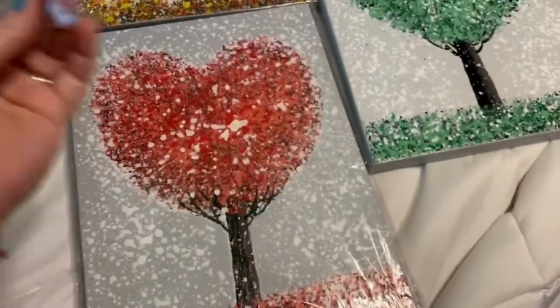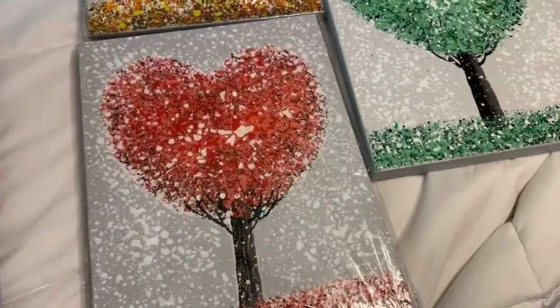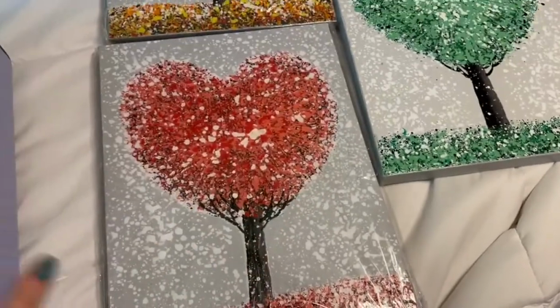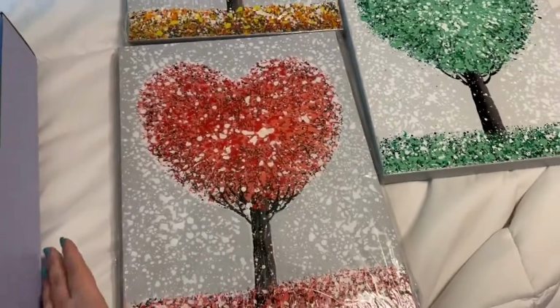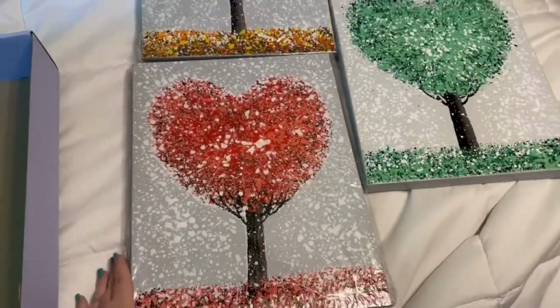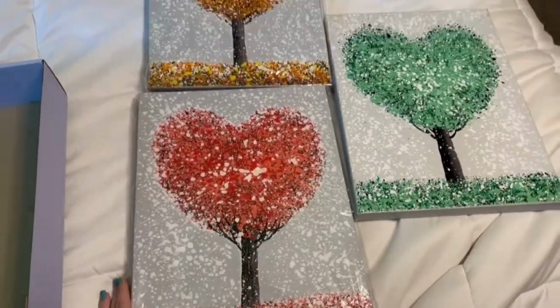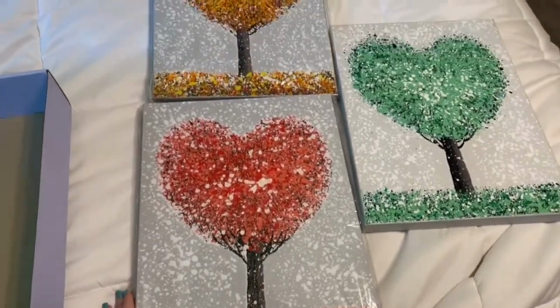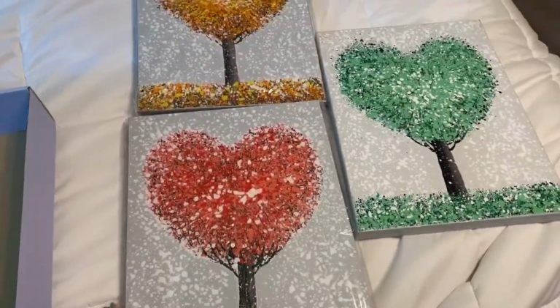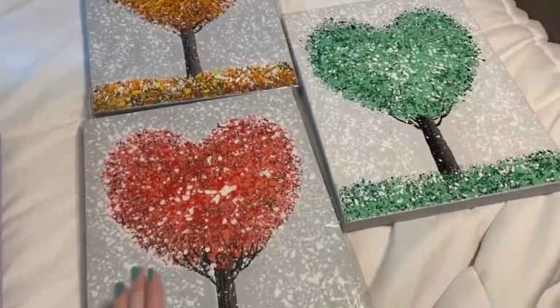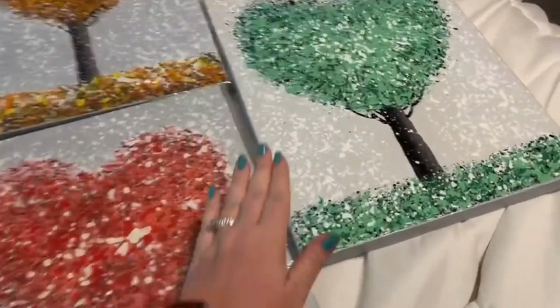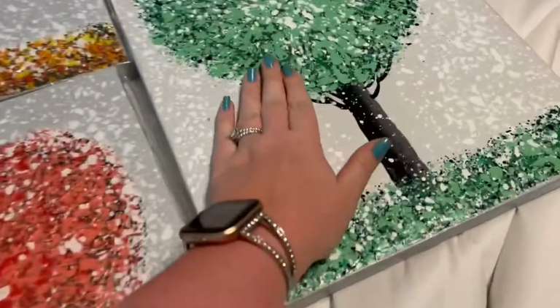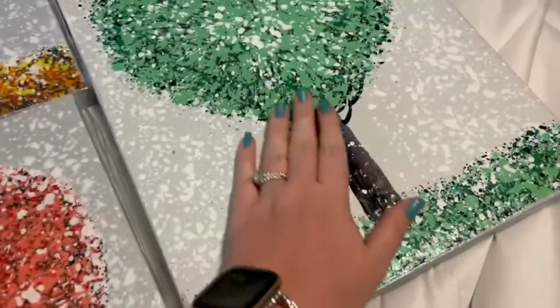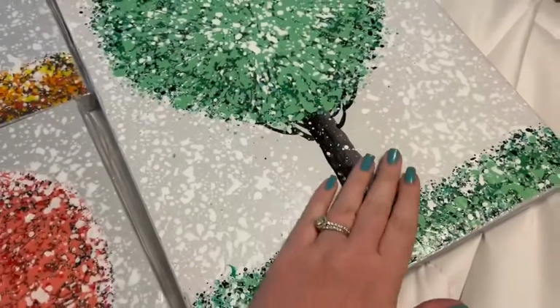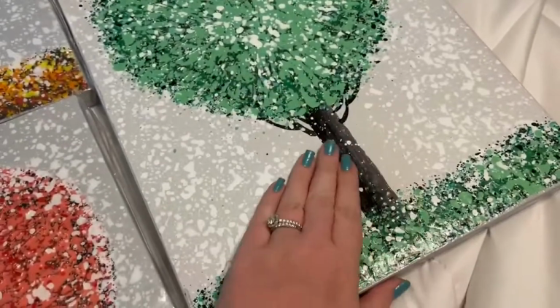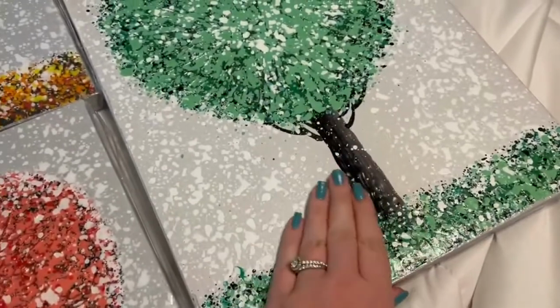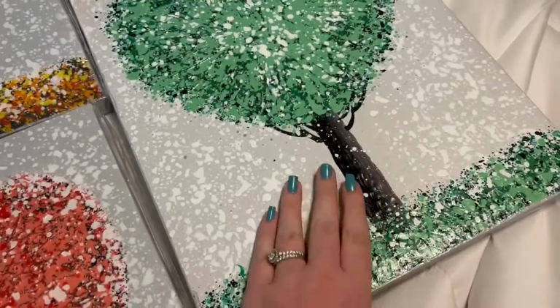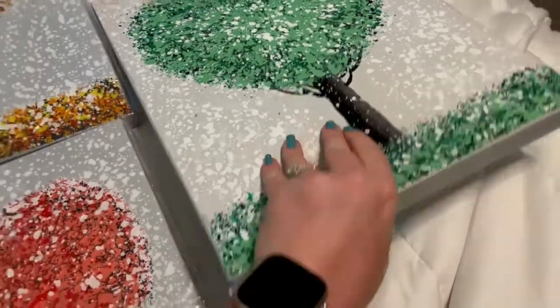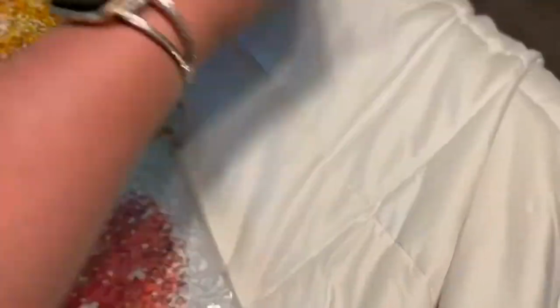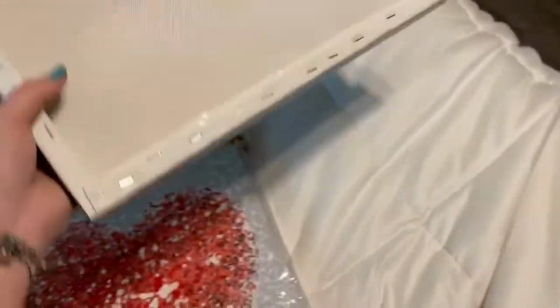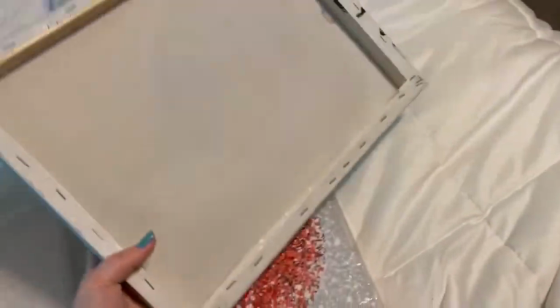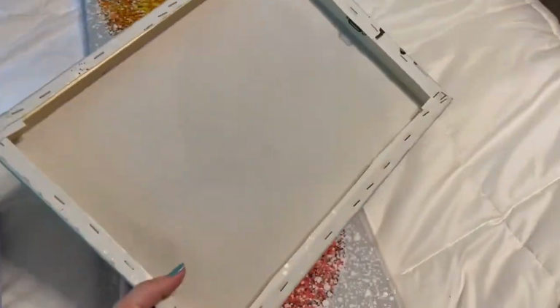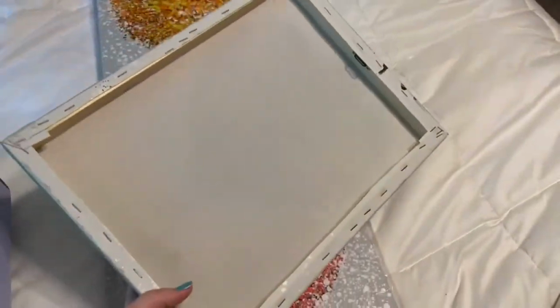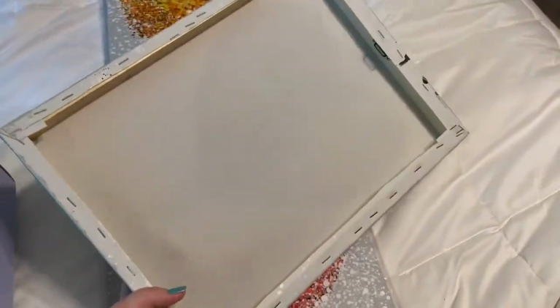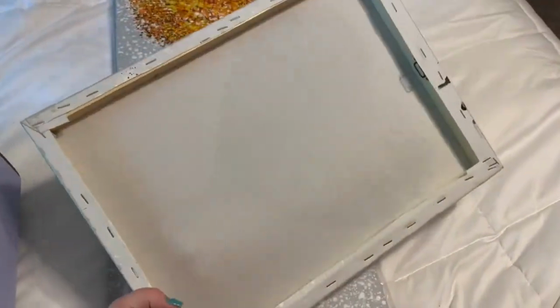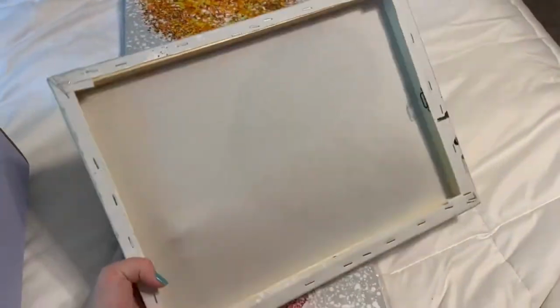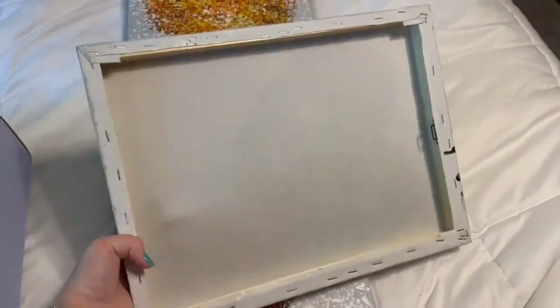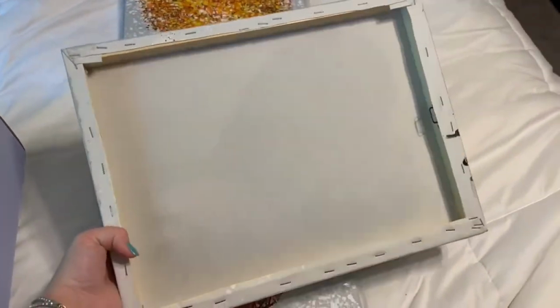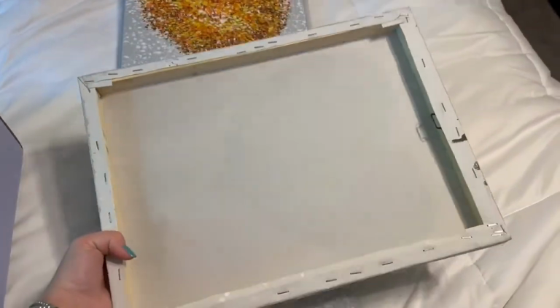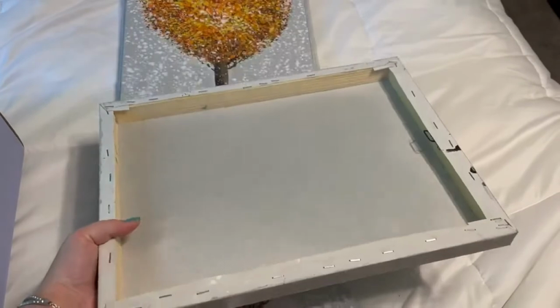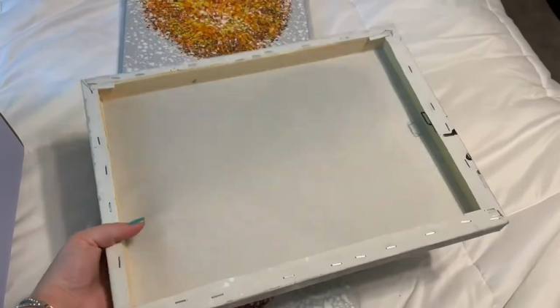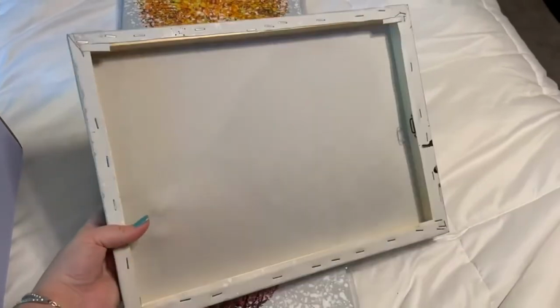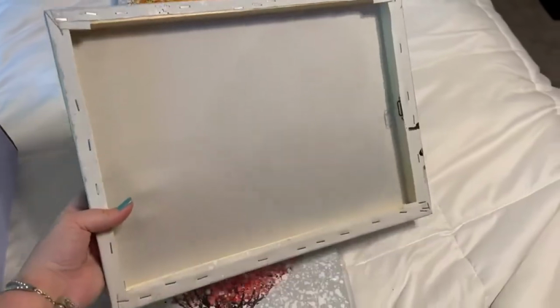This is the set of three. They're textured and they feel really nice. This is what the back of it looks like — just classic style canvas print.